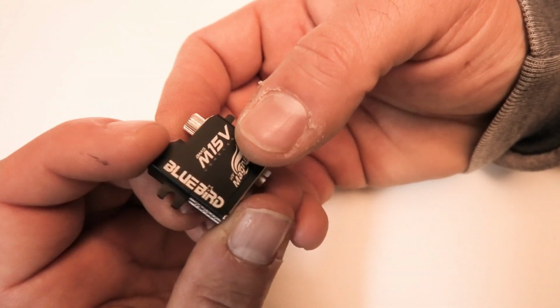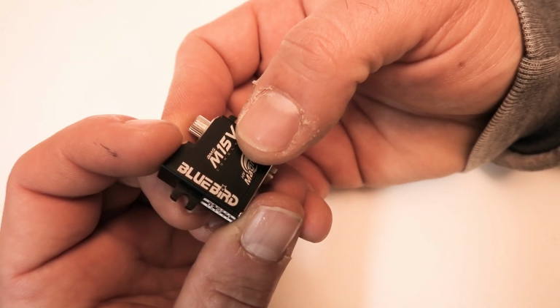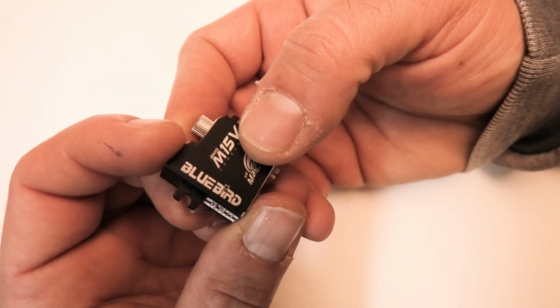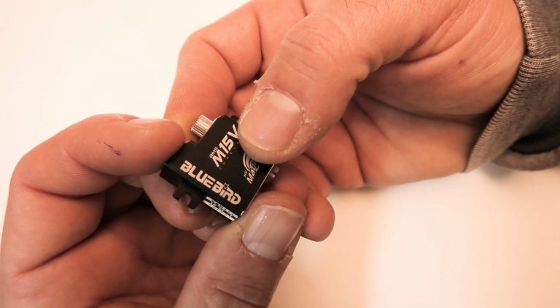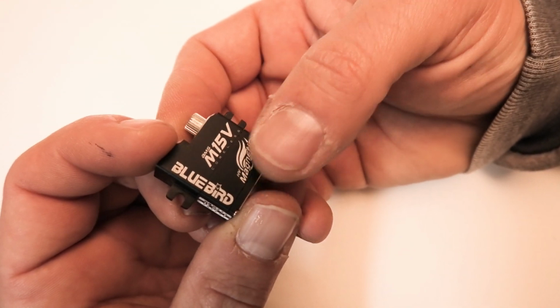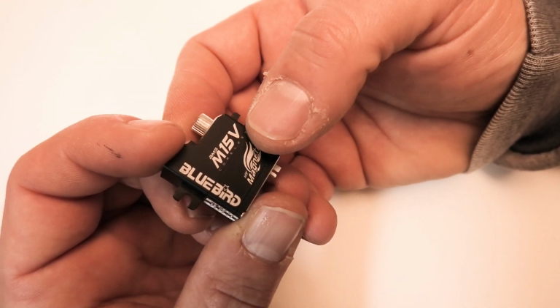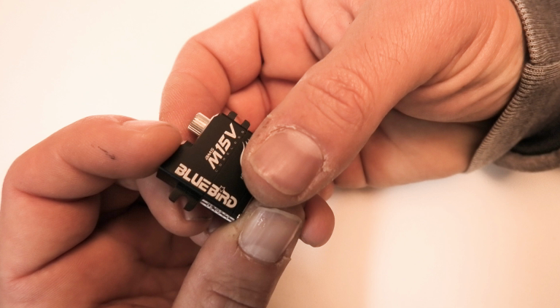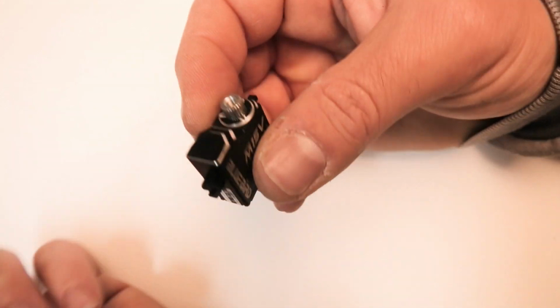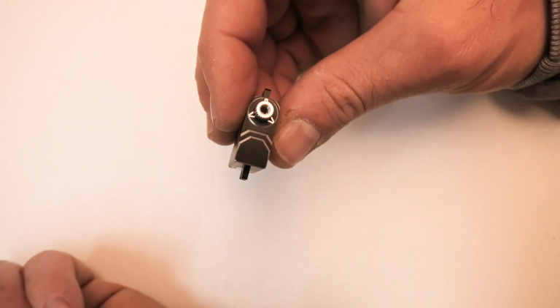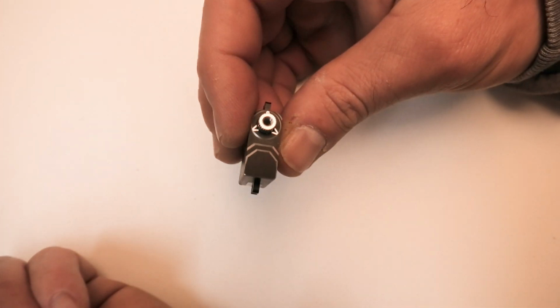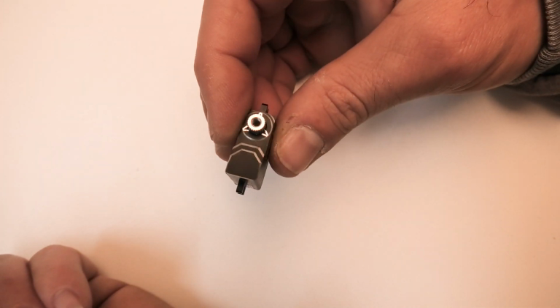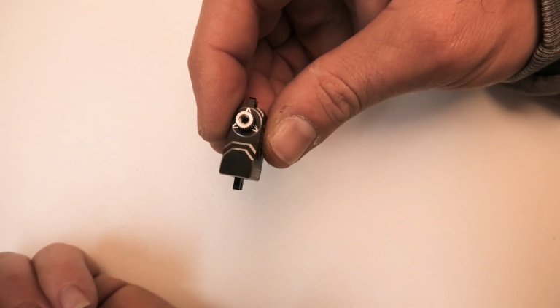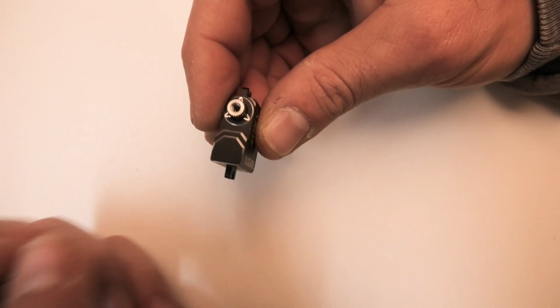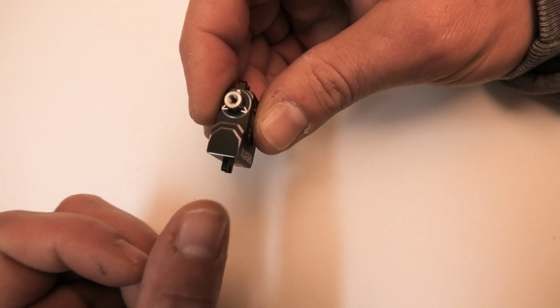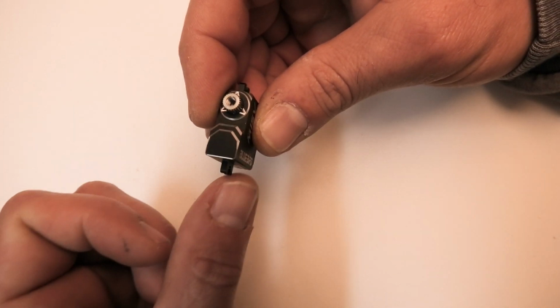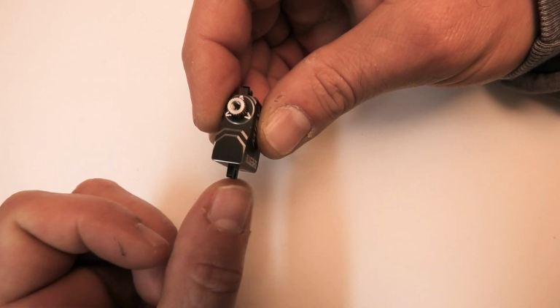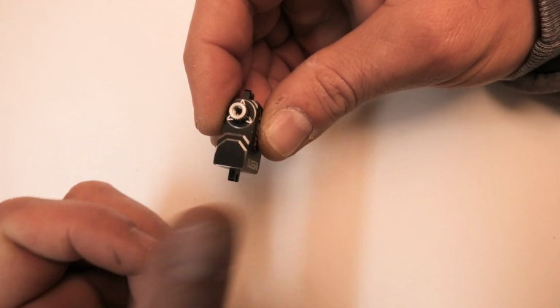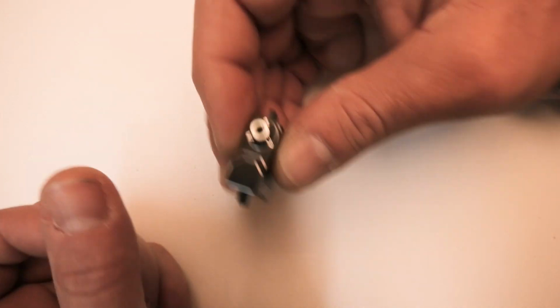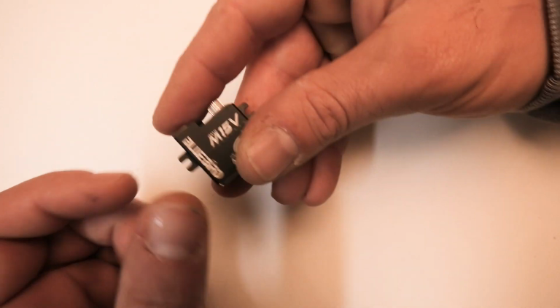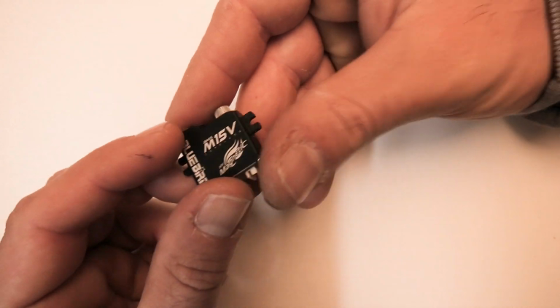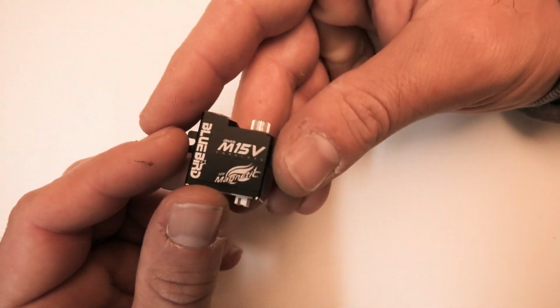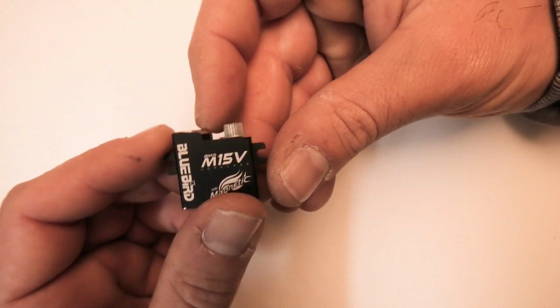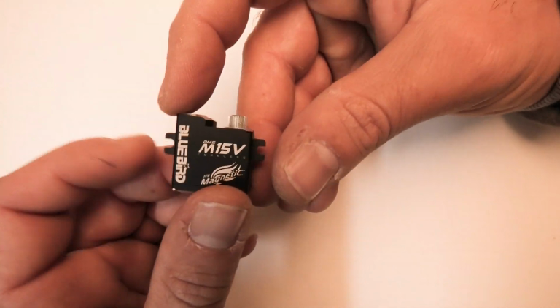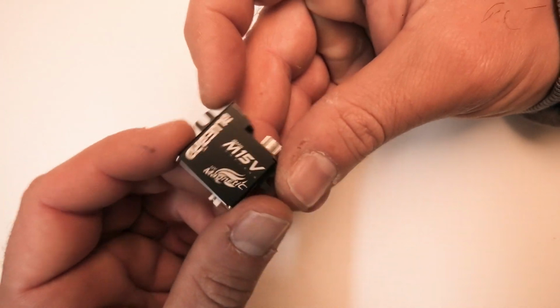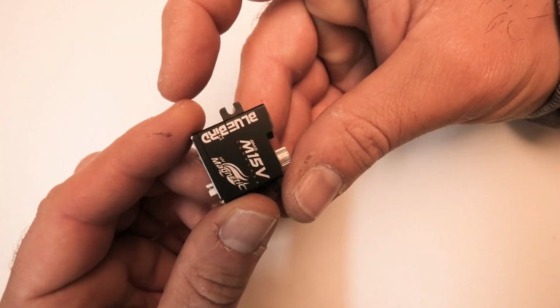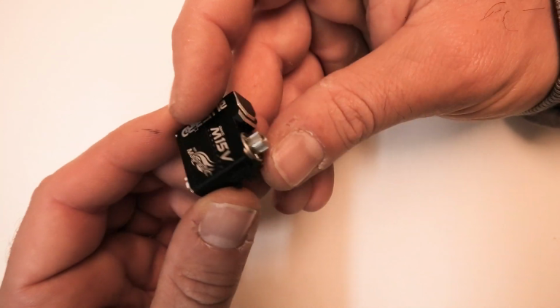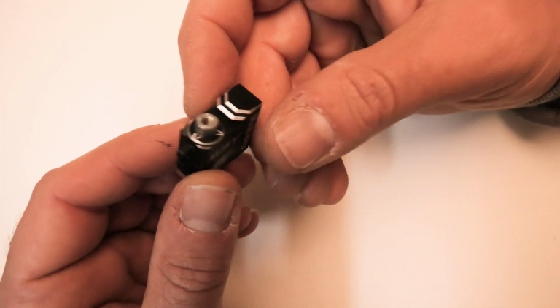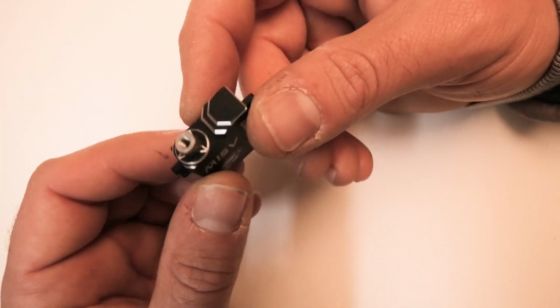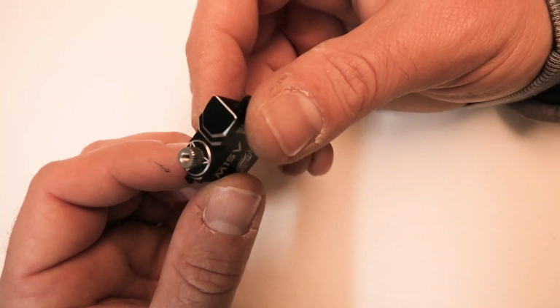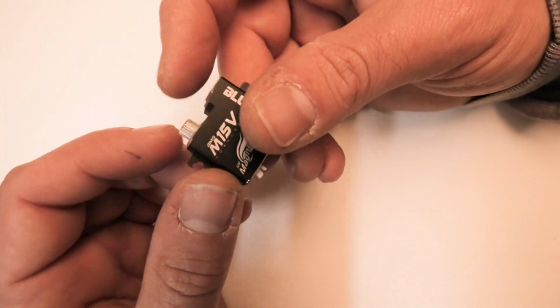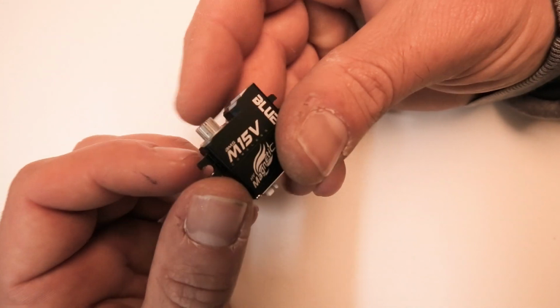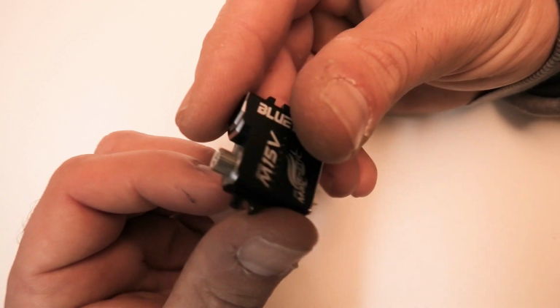It has dual bearings, and this is obviously a horizontal mount or wing mount servo. Even though it says V — they put V on there because they think when you stand the servo up the mounts are vertical — but I consider this a horizontal or wing mount servo. I've been really happy with these servos.